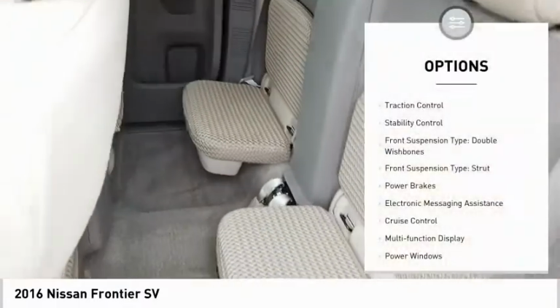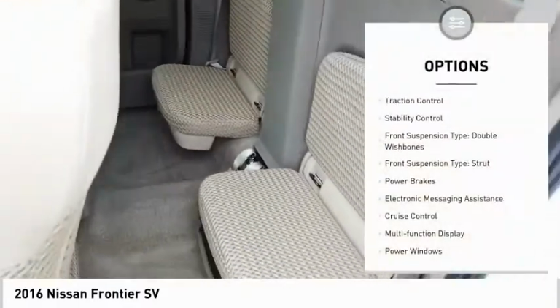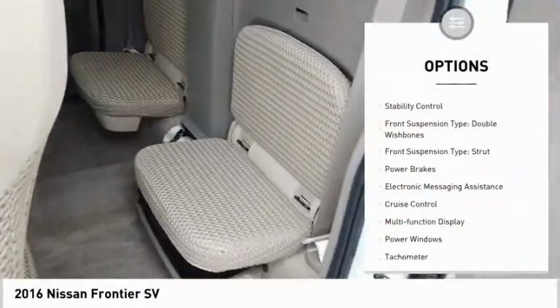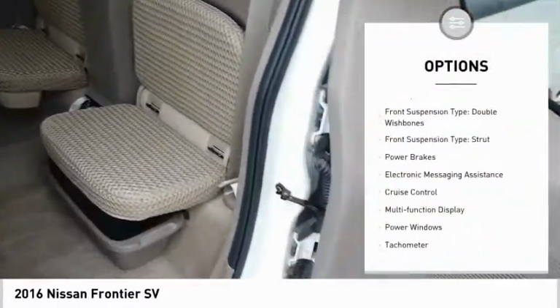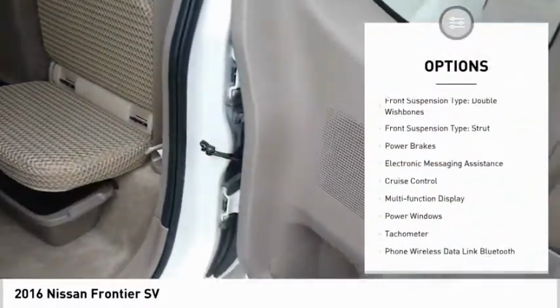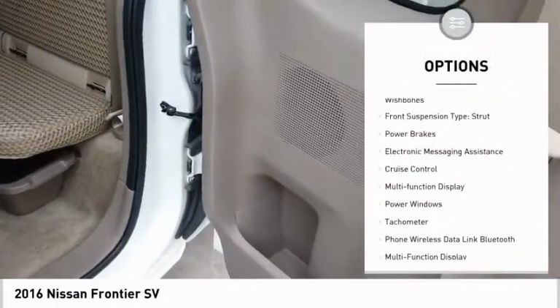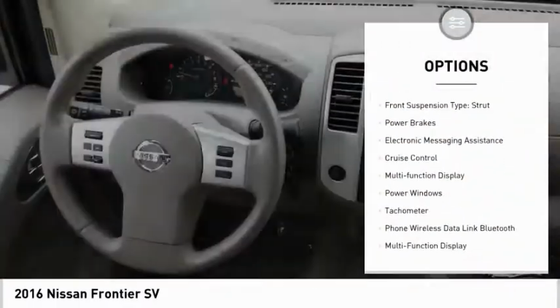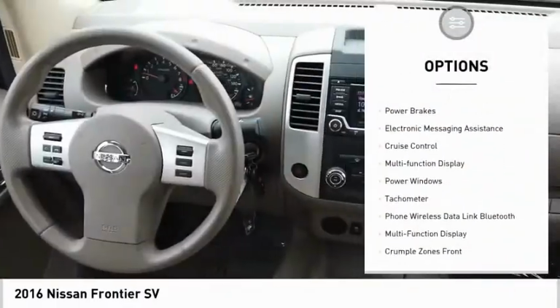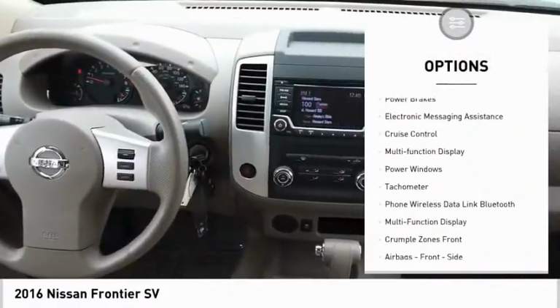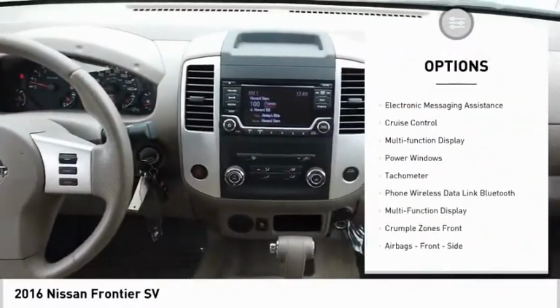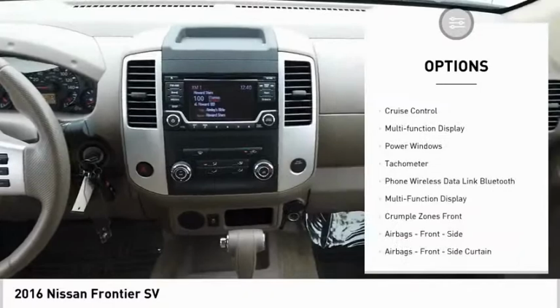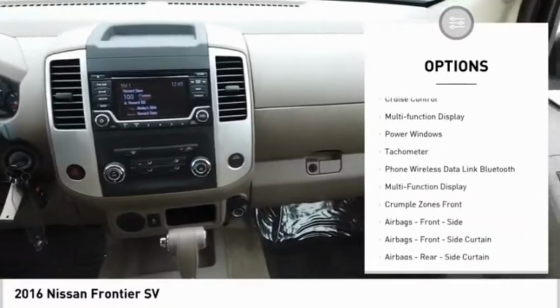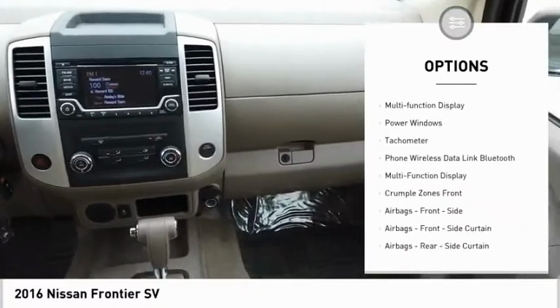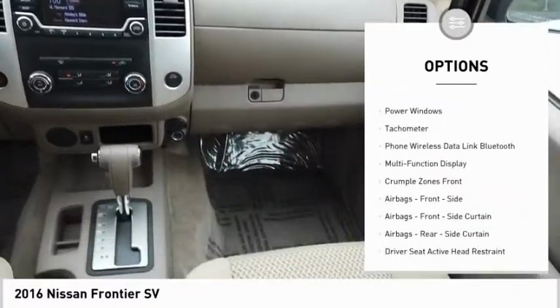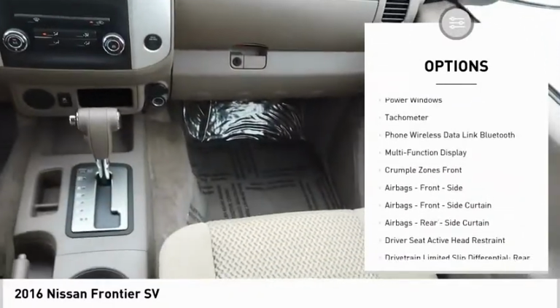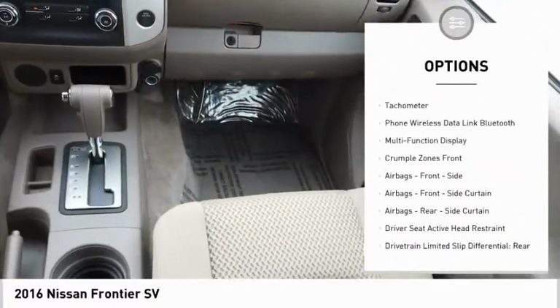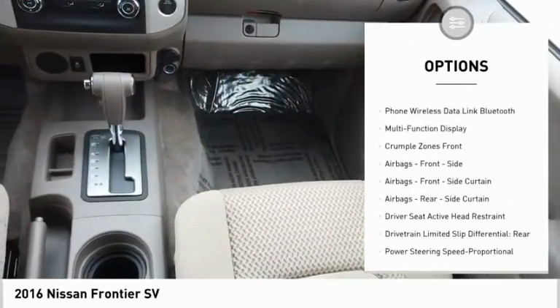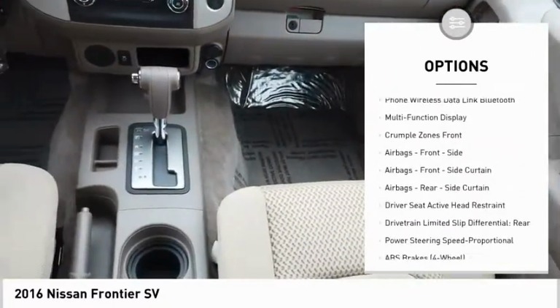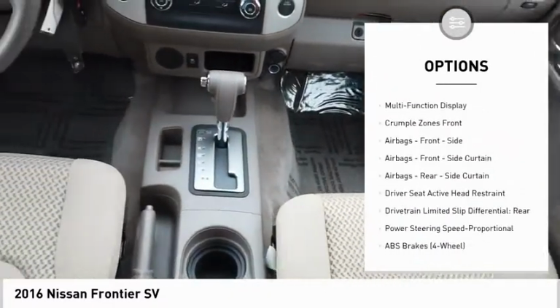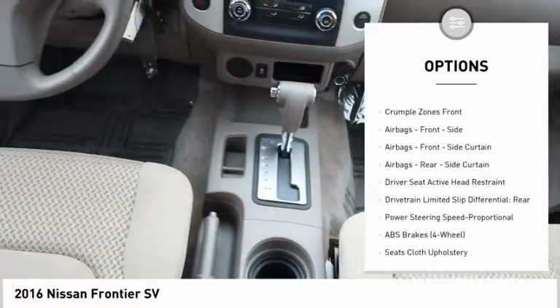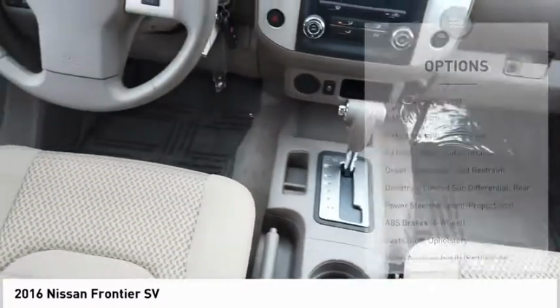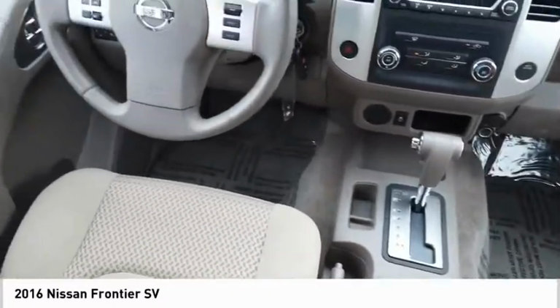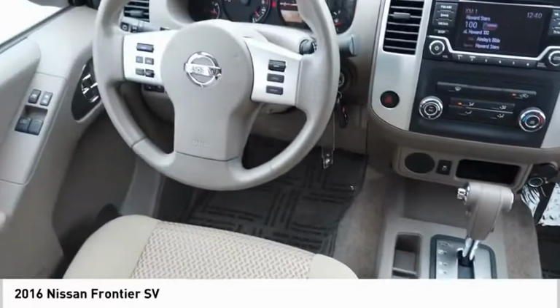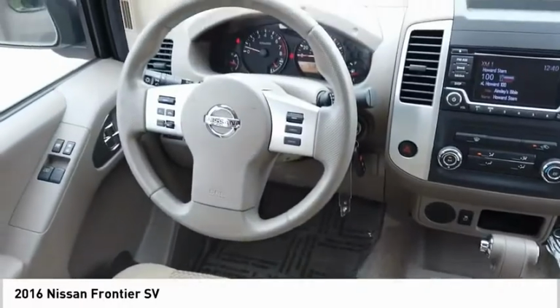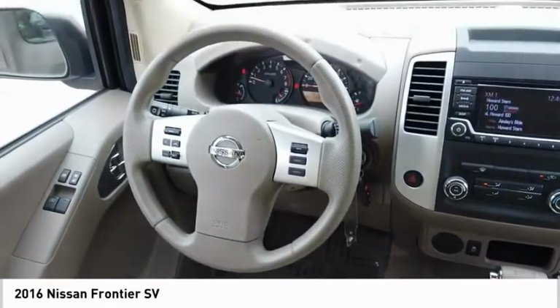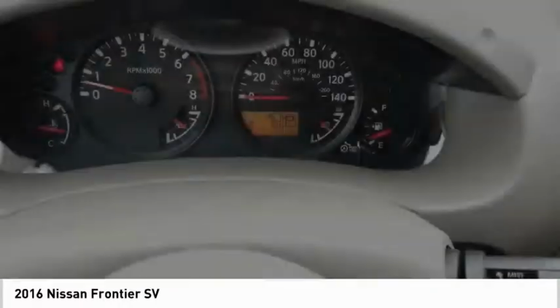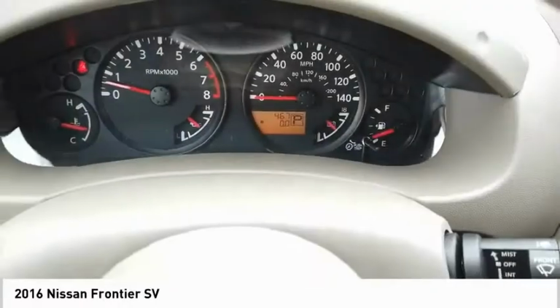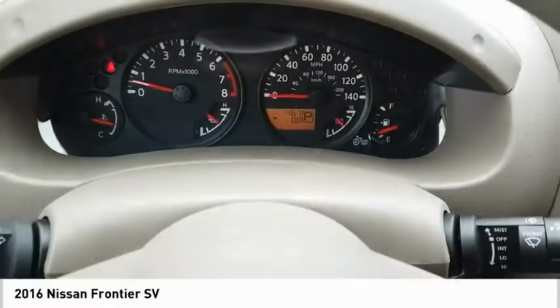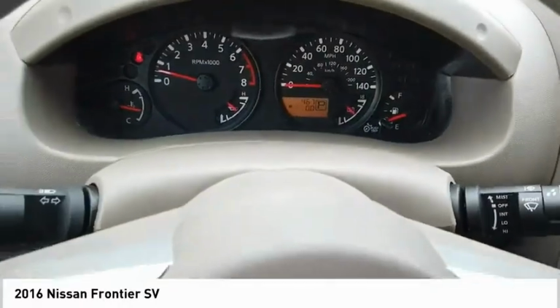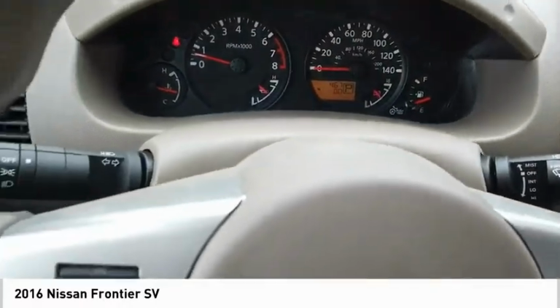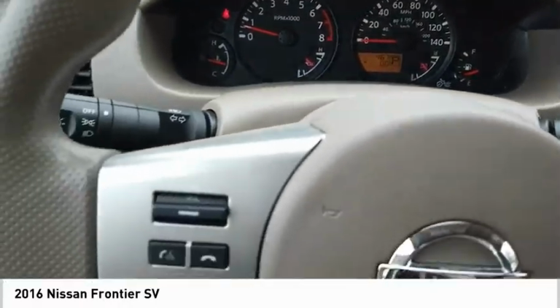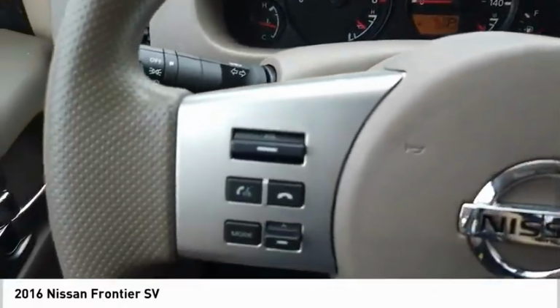Traction control, stability control, front suspension type: double-wishbones, front suspension type: strut, power brakes, electronic messaging assistance, cruise control, multi-function display, power windows, tachometer.